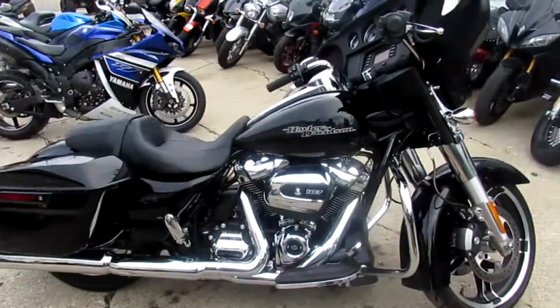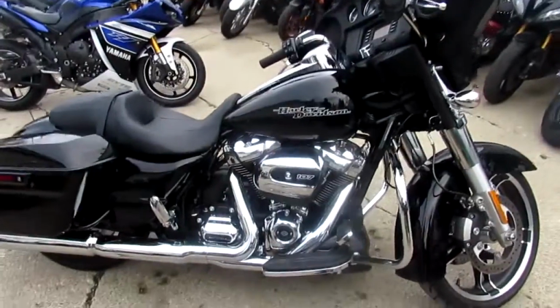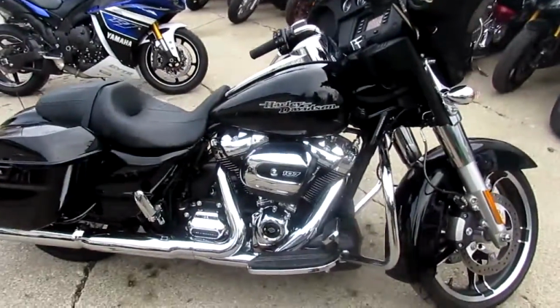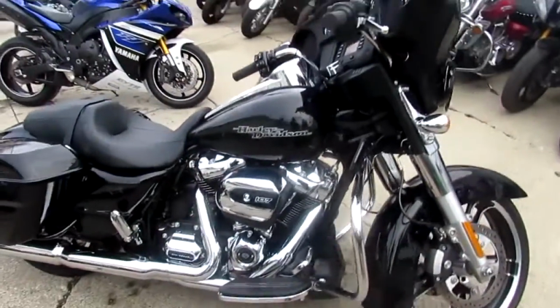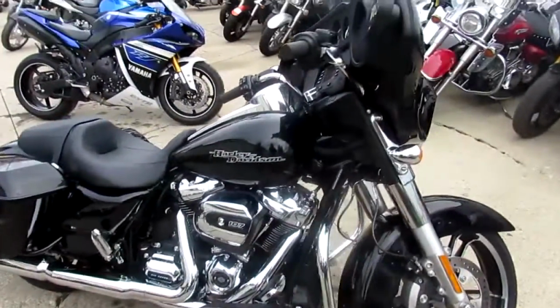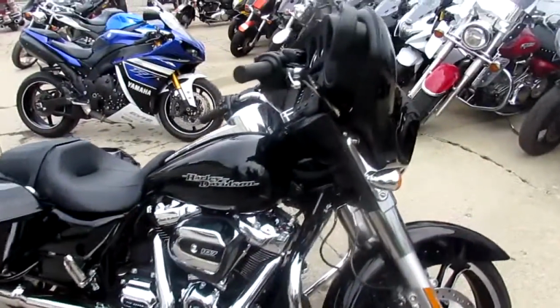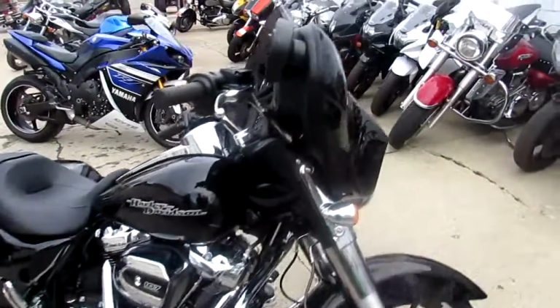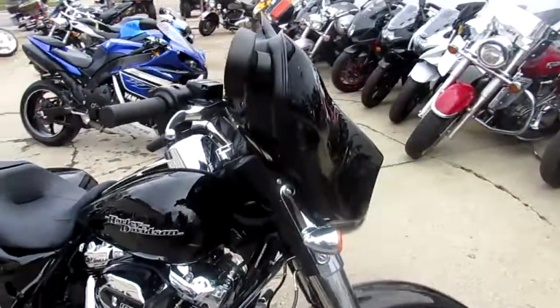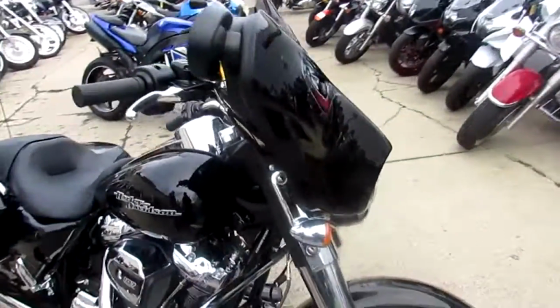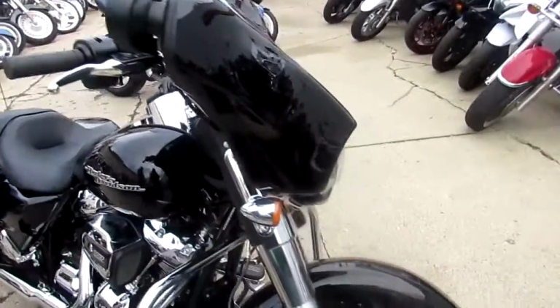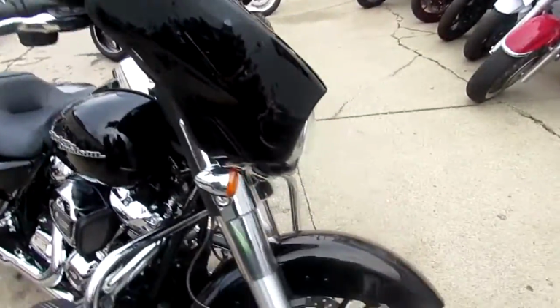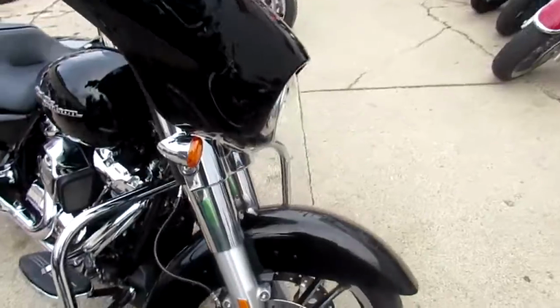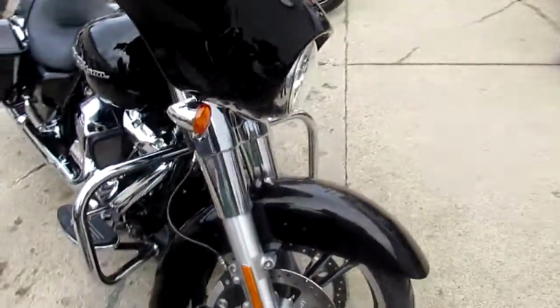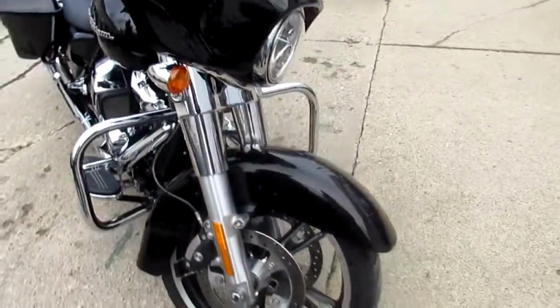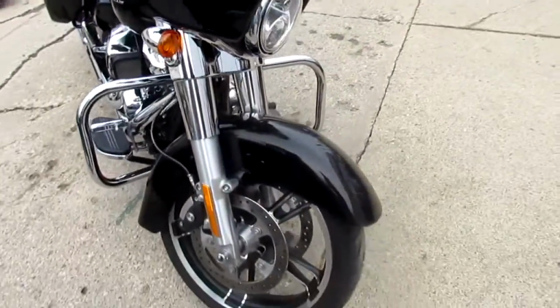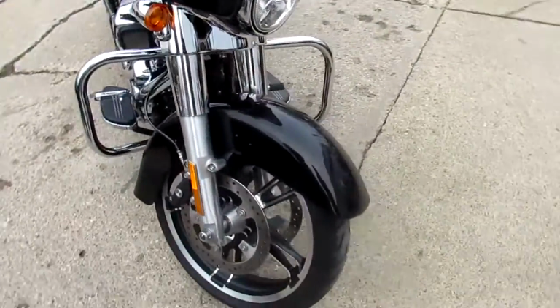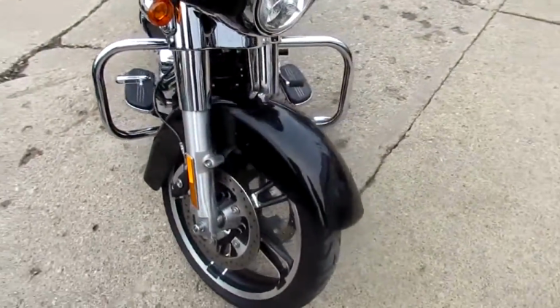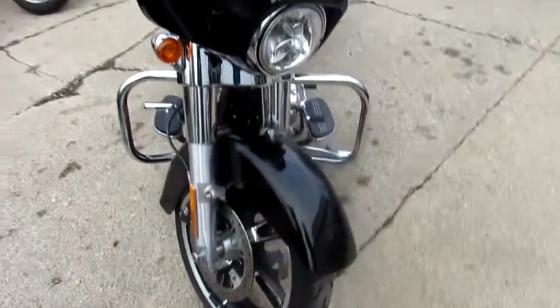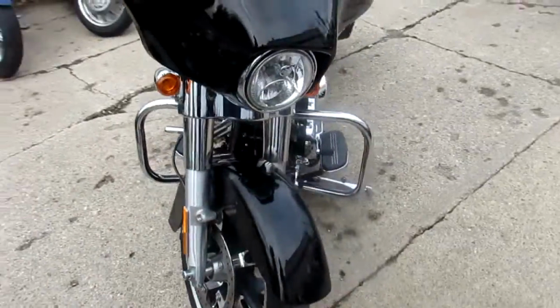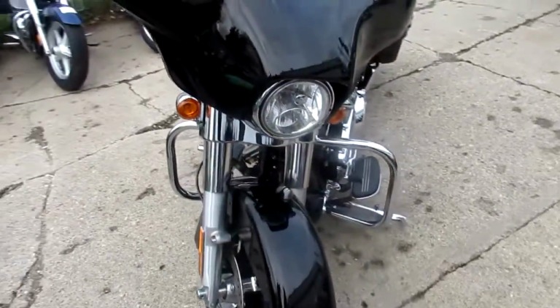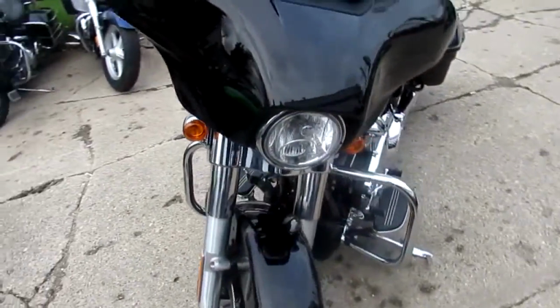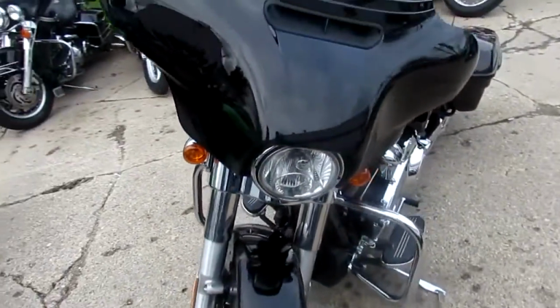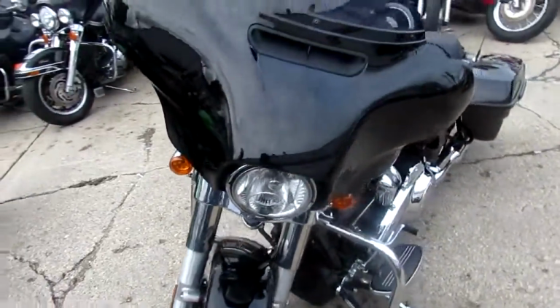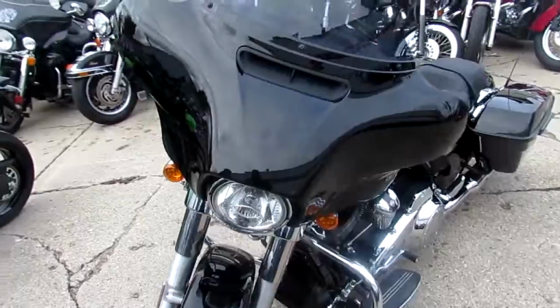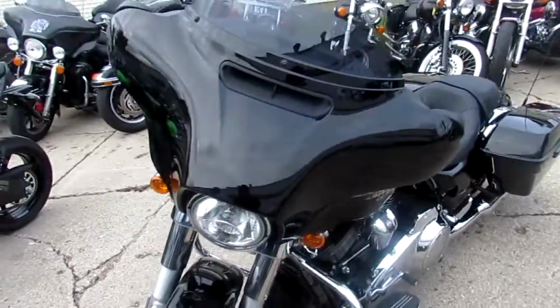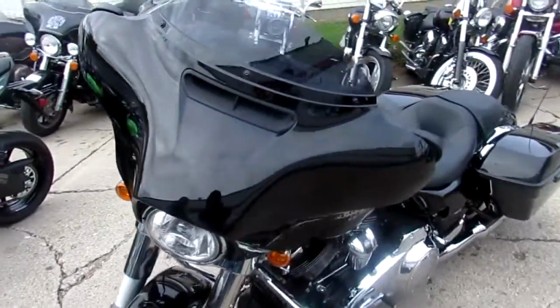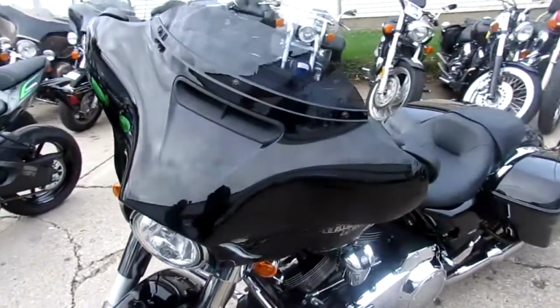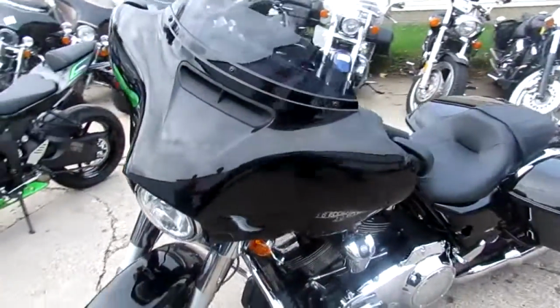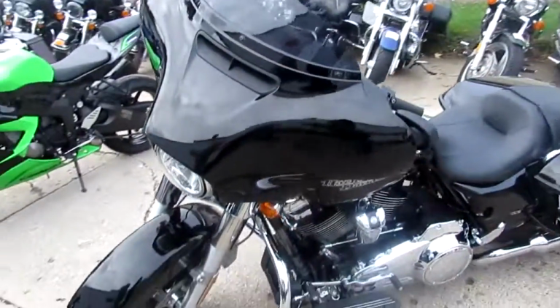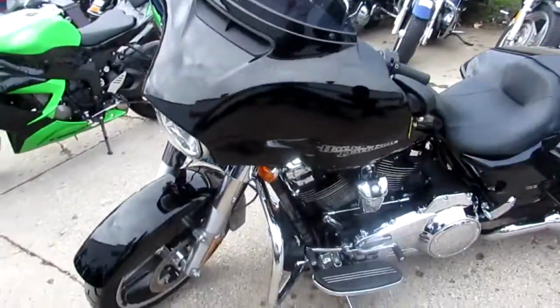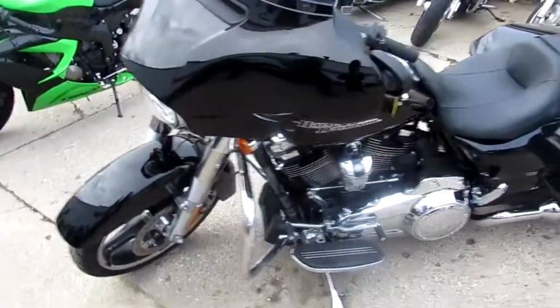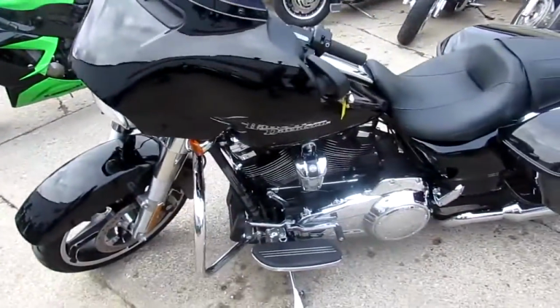We've got a 2017 Street Glide here. As you guys know, they've changed the motor in these things — it's the 107 Milwaukee 8. It actually has a V-twin with four spark plugs, which is kind of crazy.